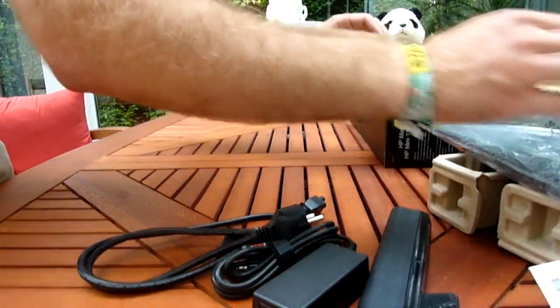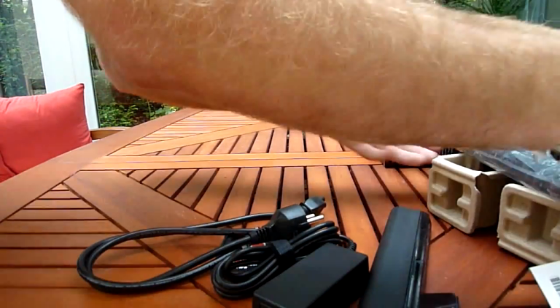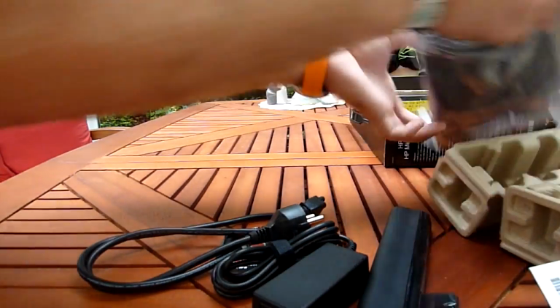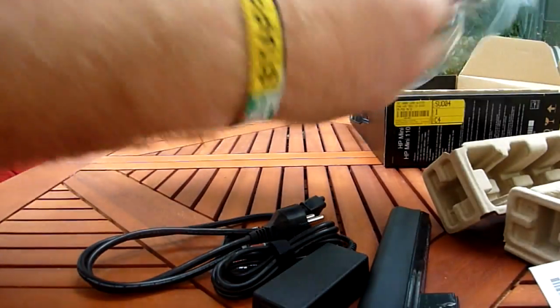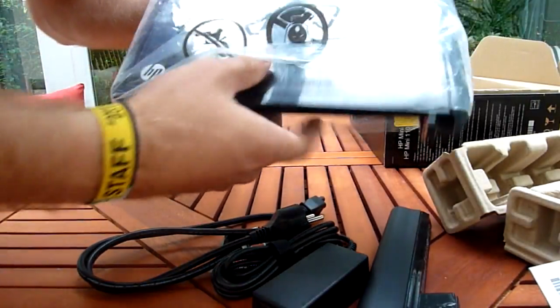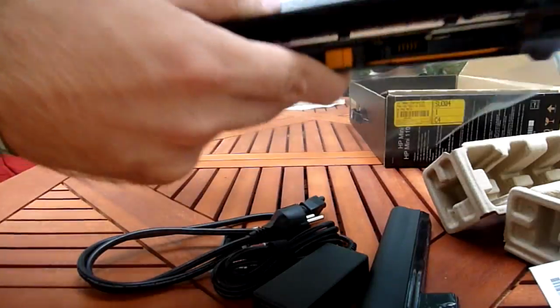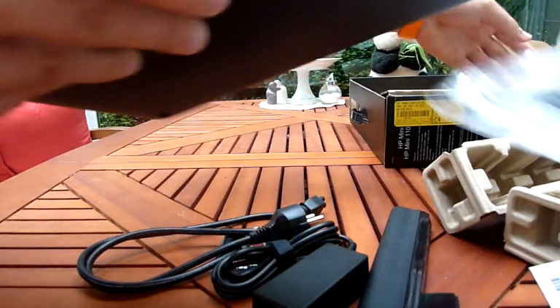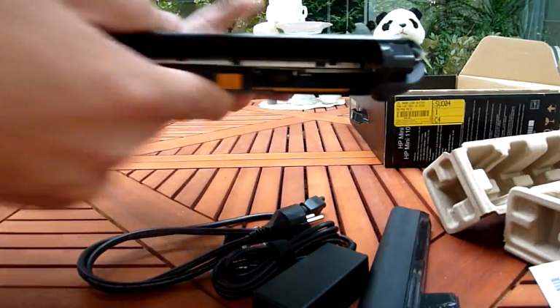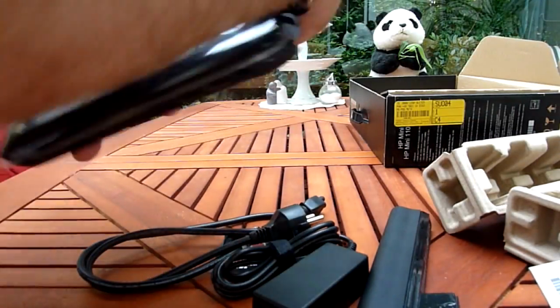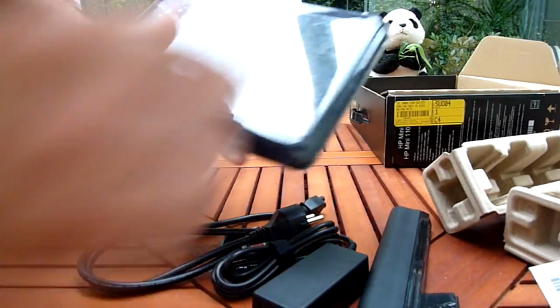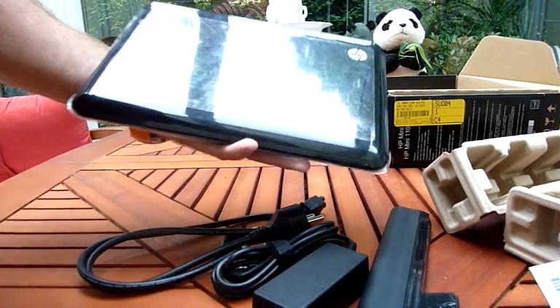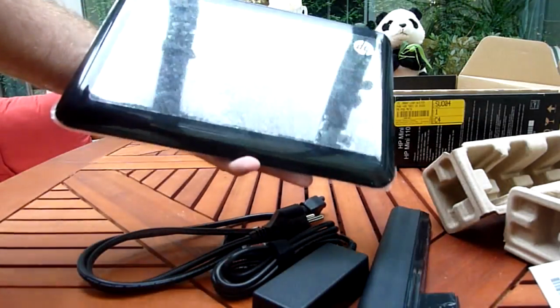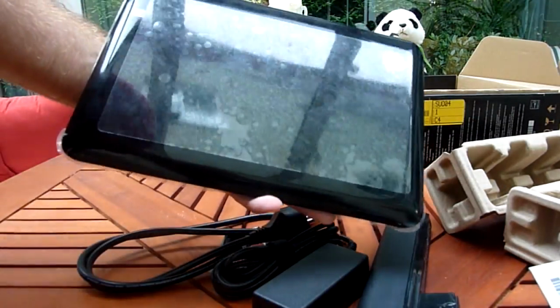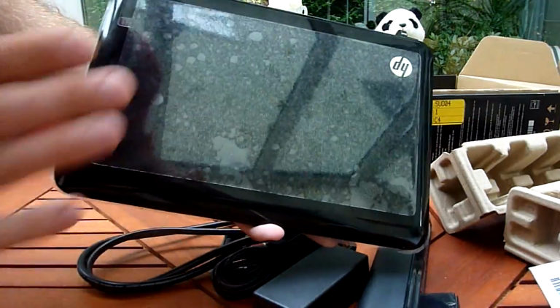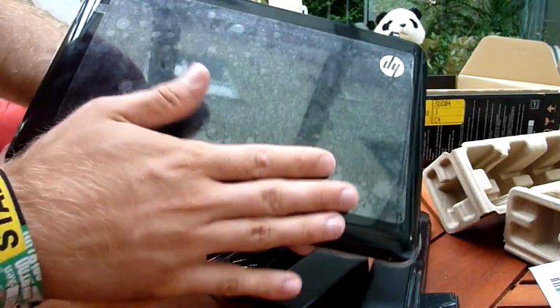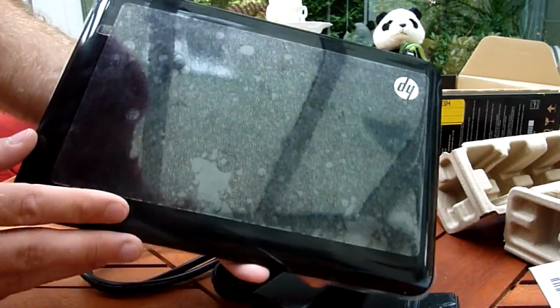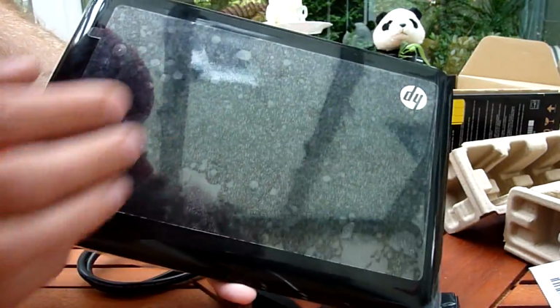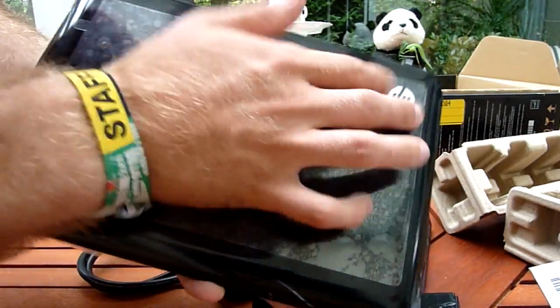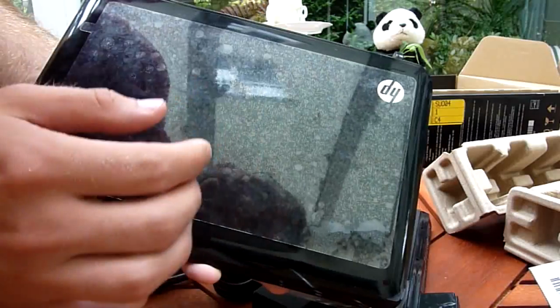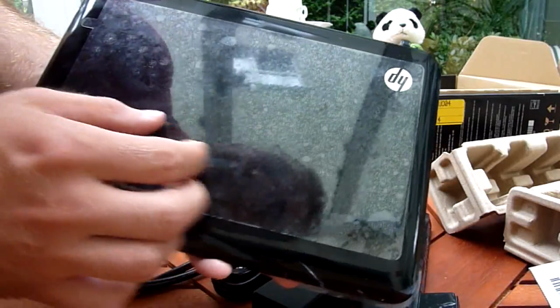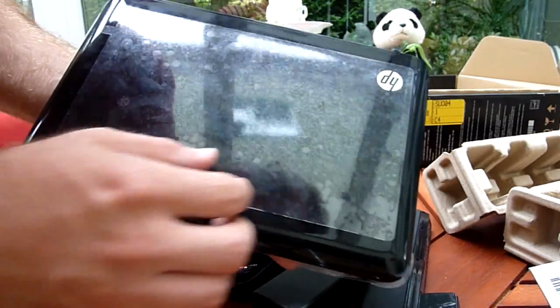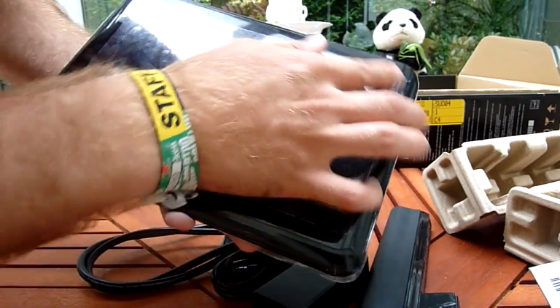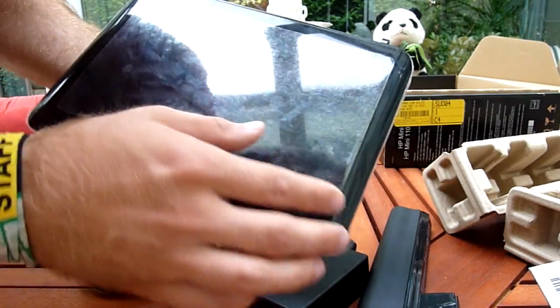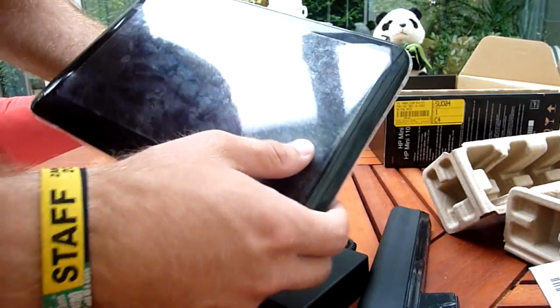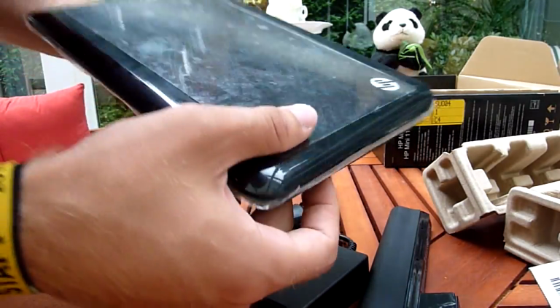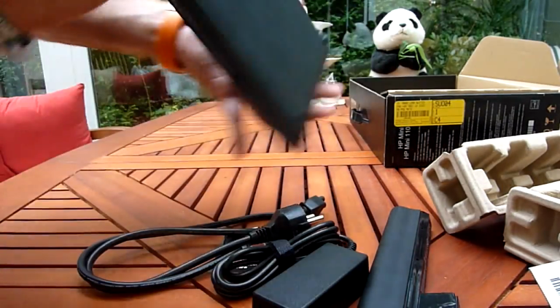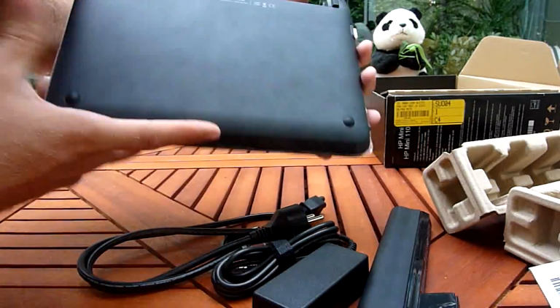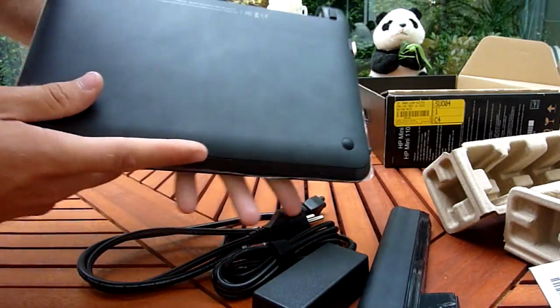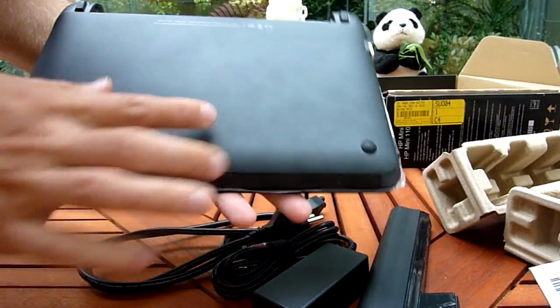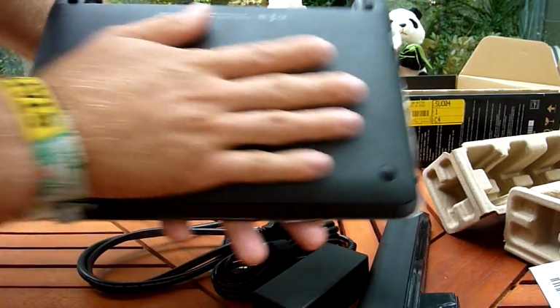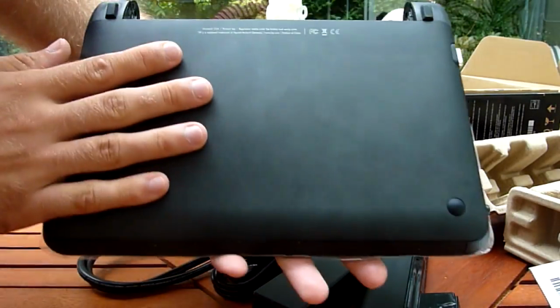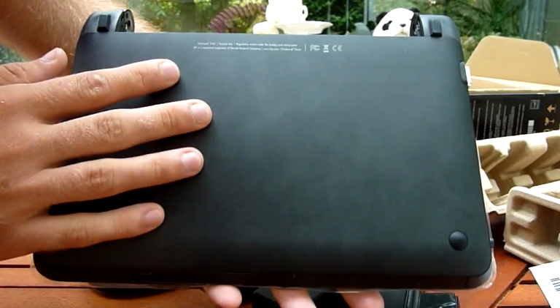And then we have, of course, the device itself, which looks like this. This is the black version, it's glossy outside, the HP logo is only printed on there — it's not glowing or anything.